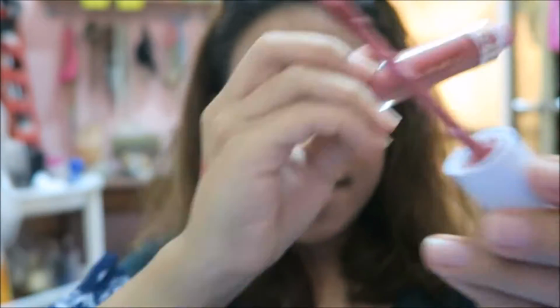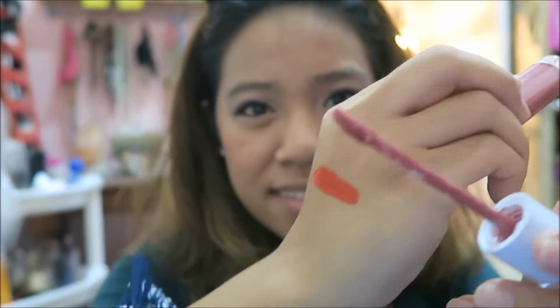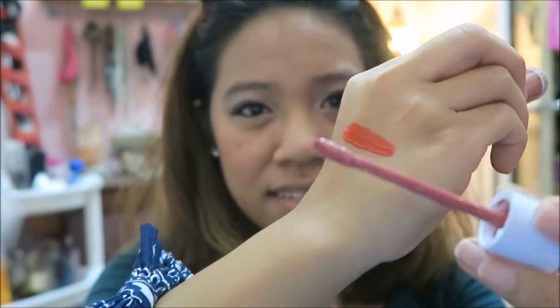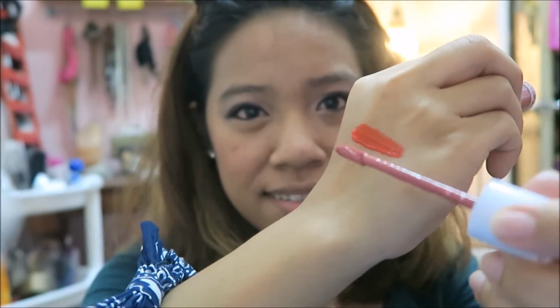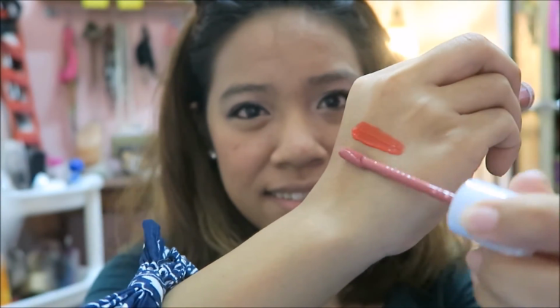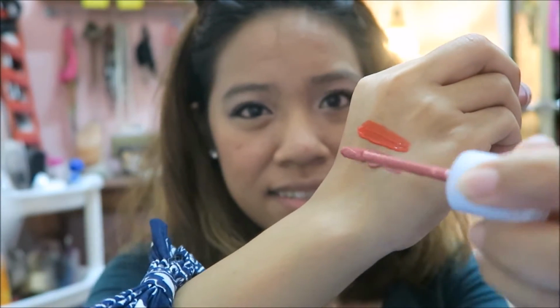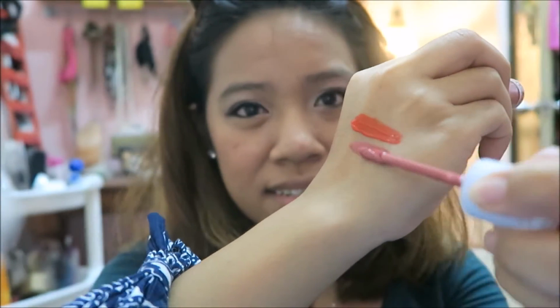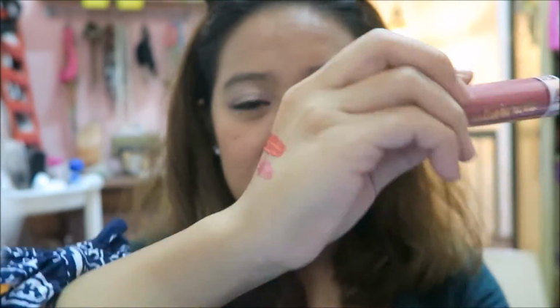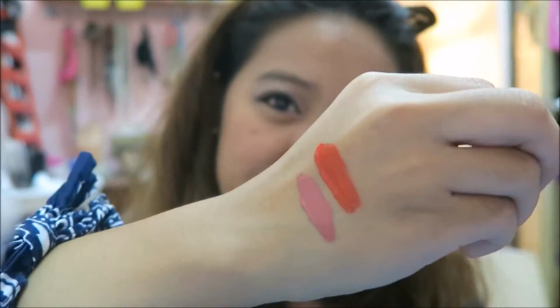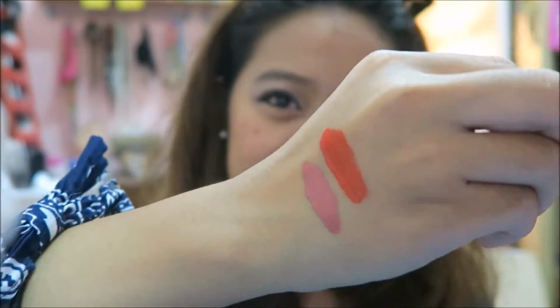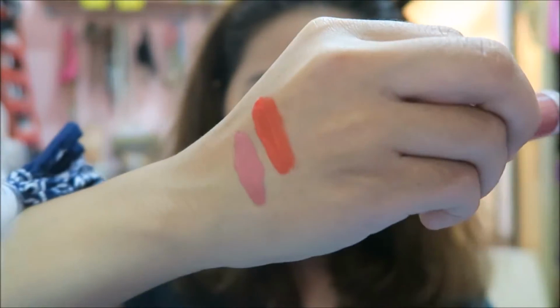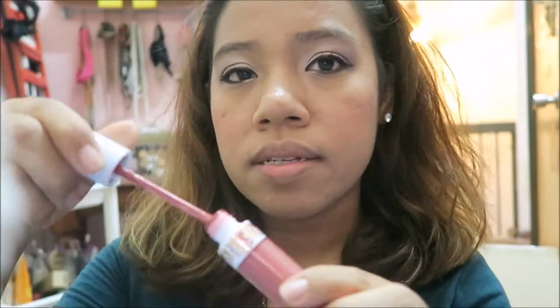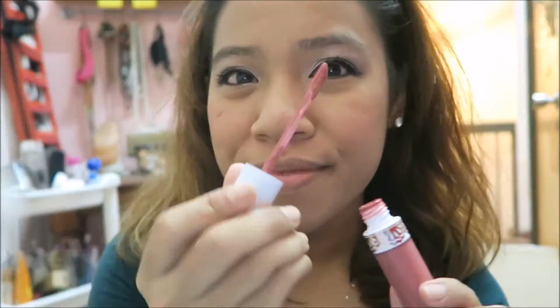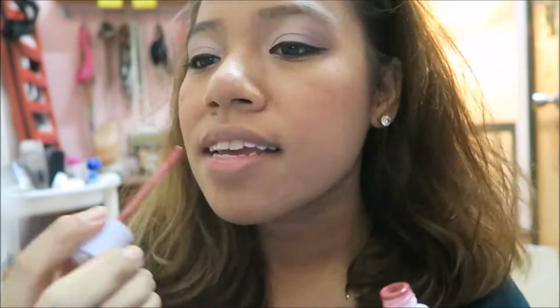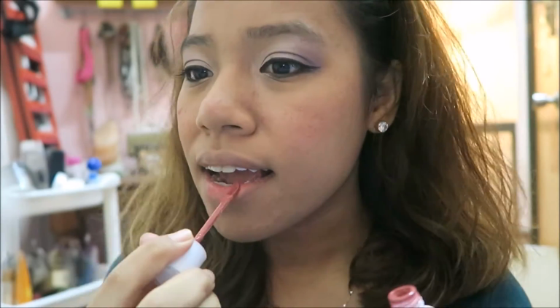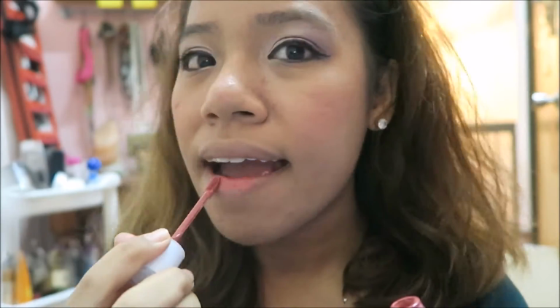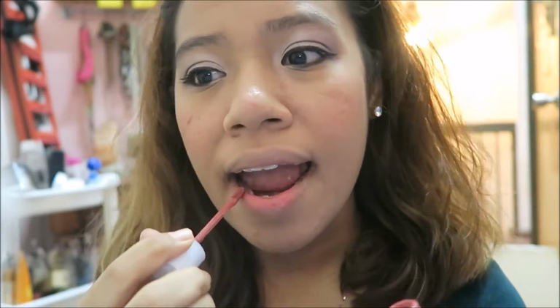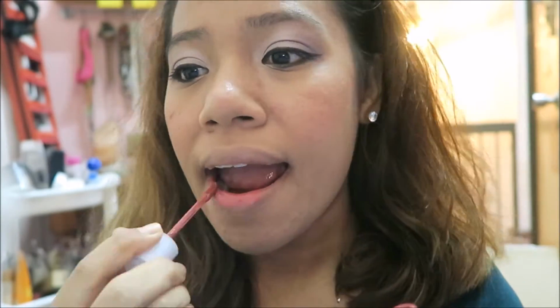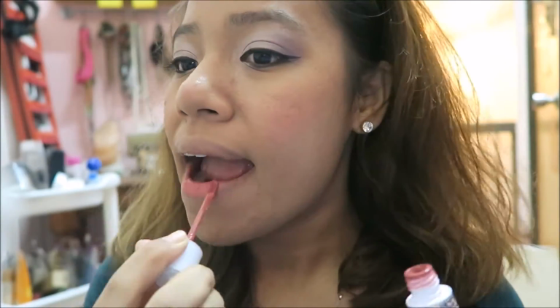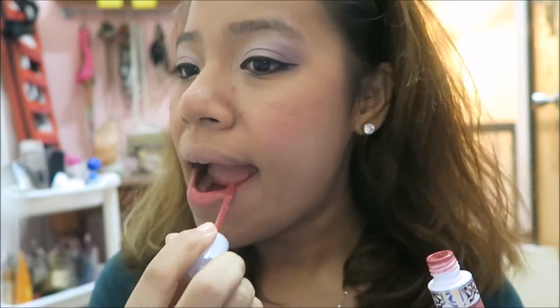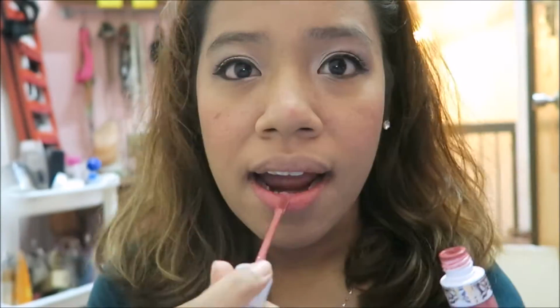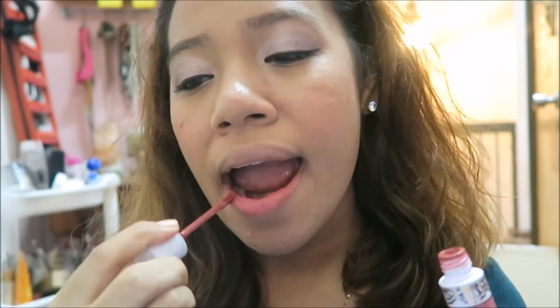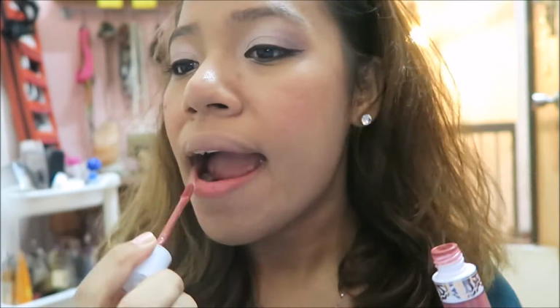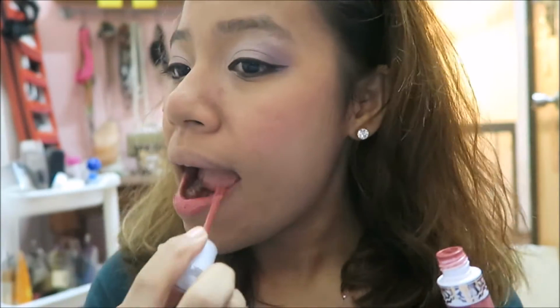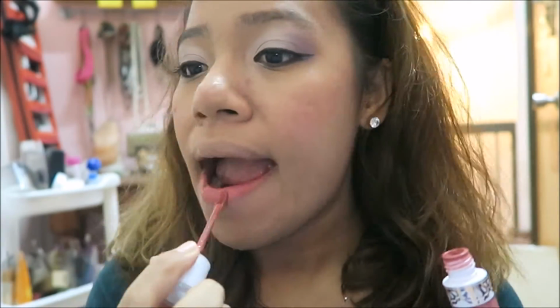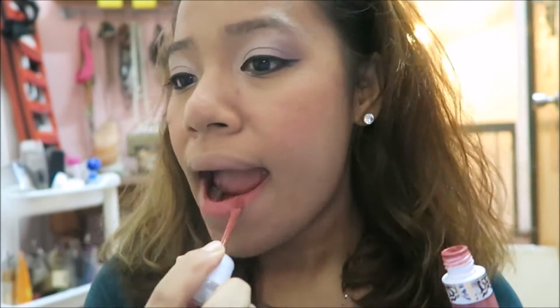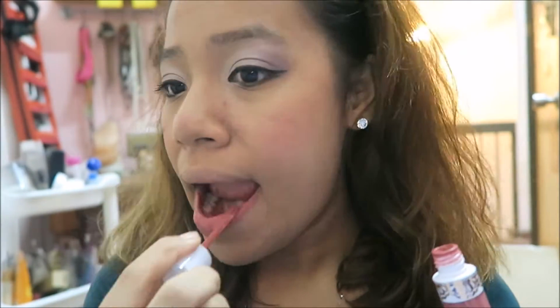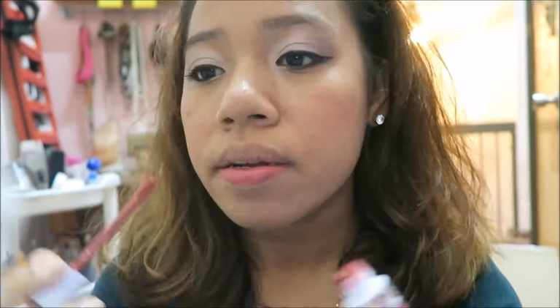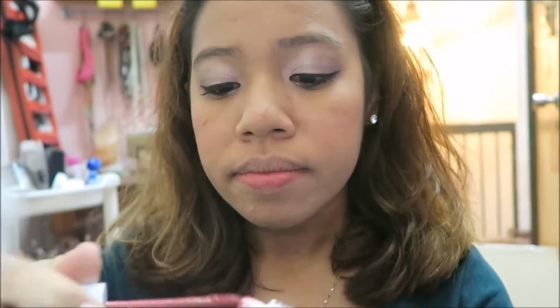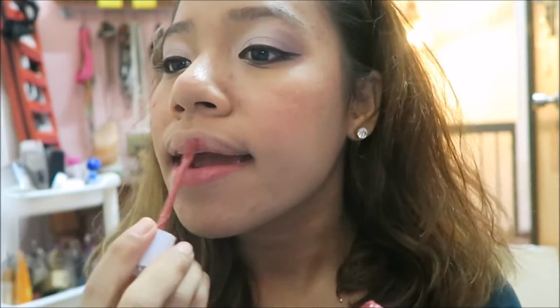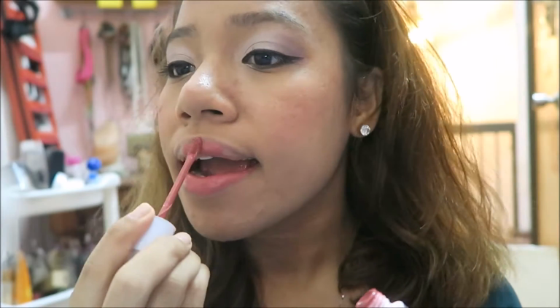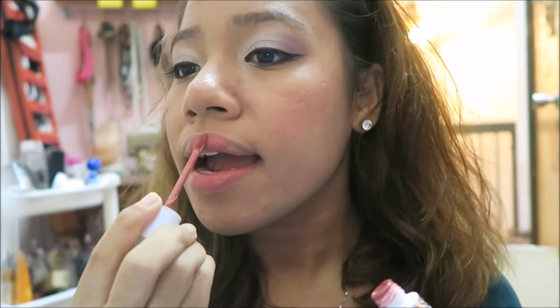The second color that I have is Macaroon, which is a beige pink color. All these shades are easy to apply and have a very velvety feel to them.